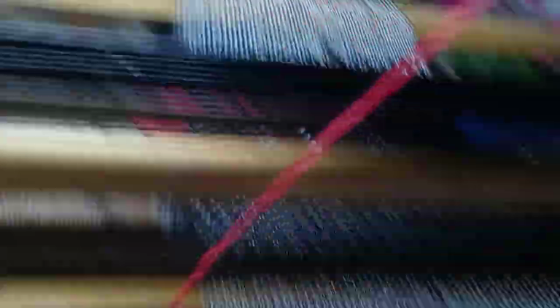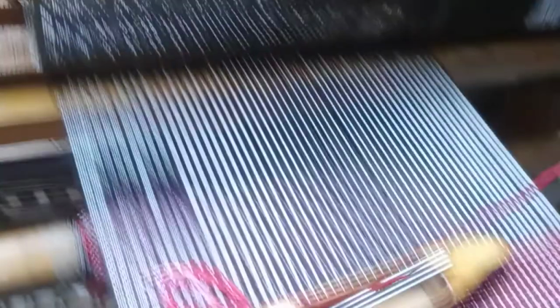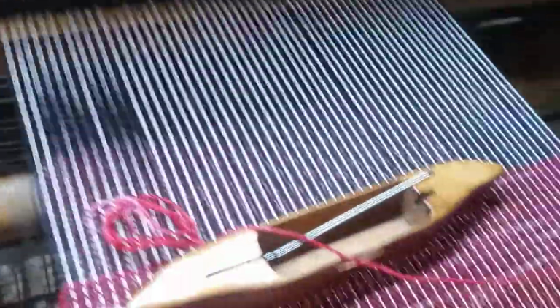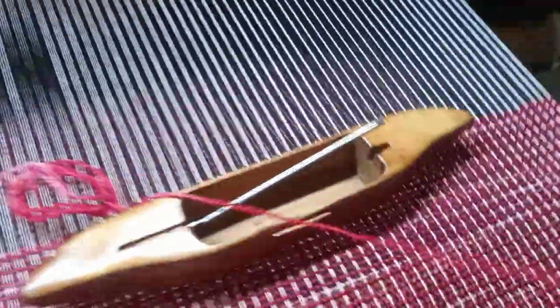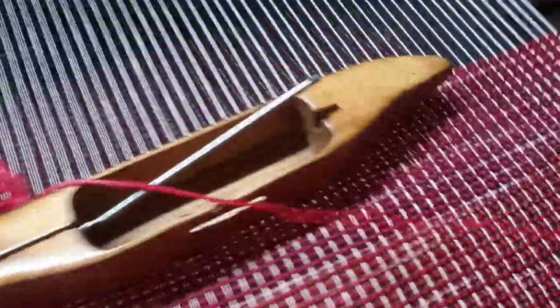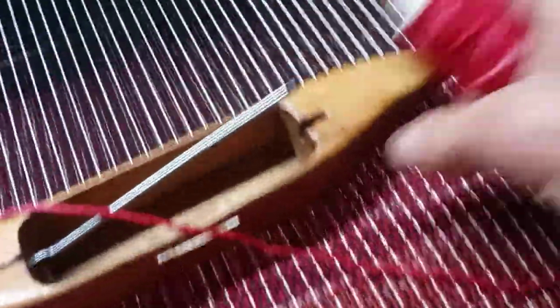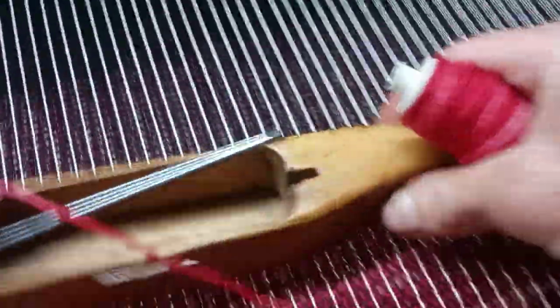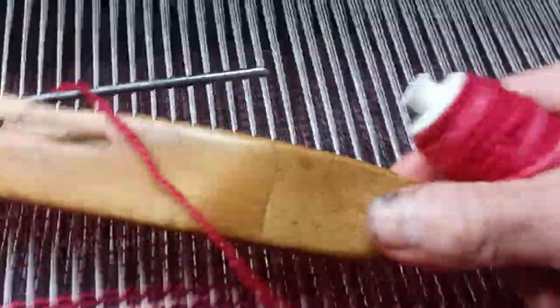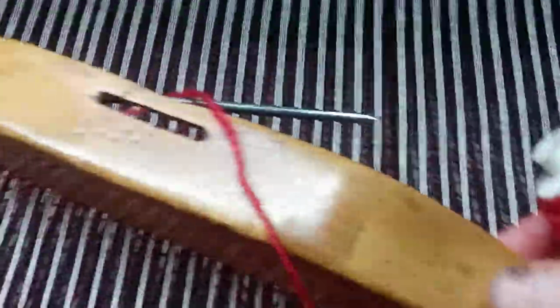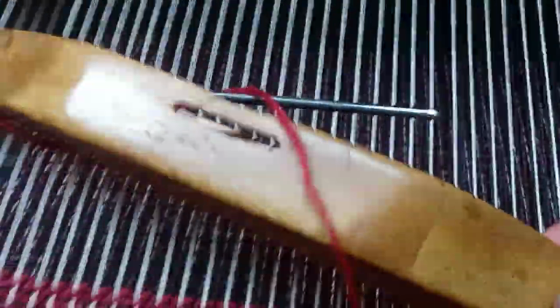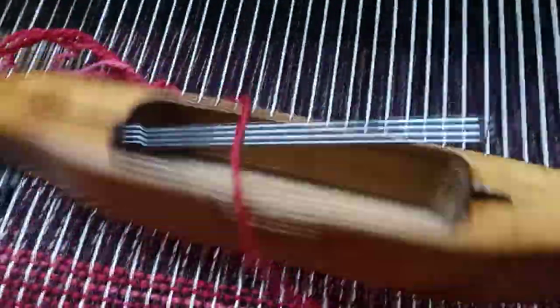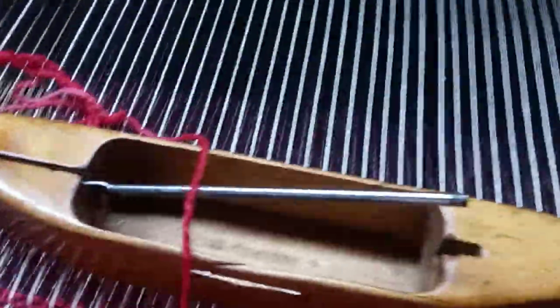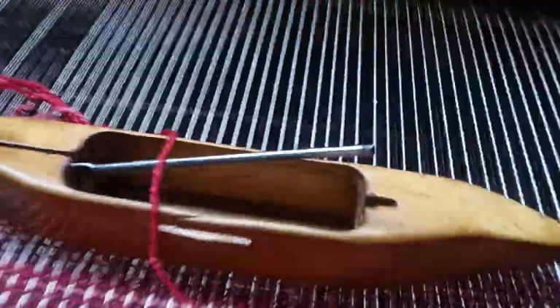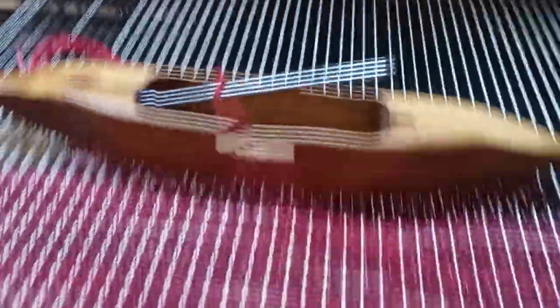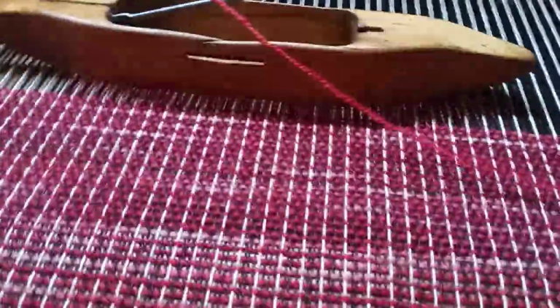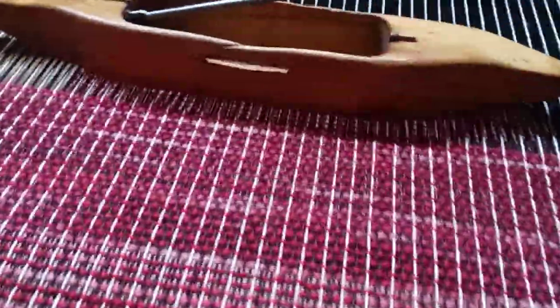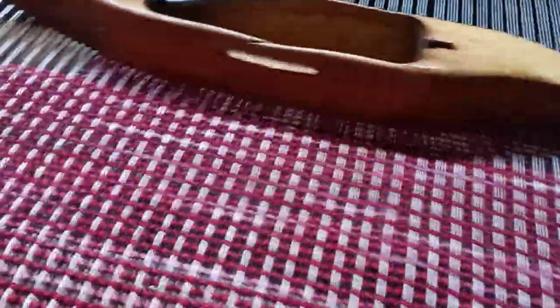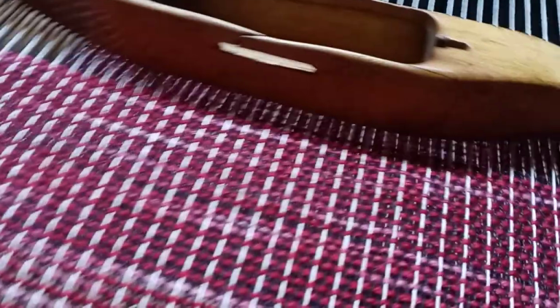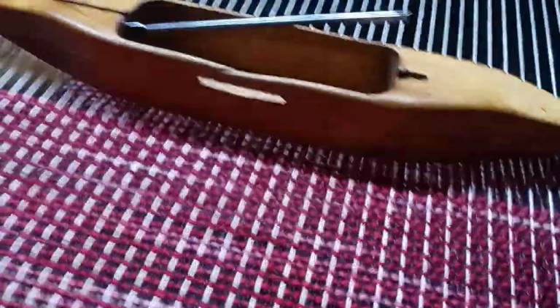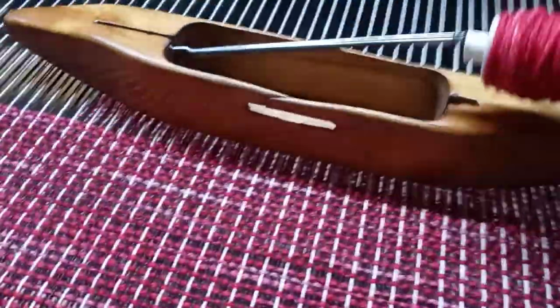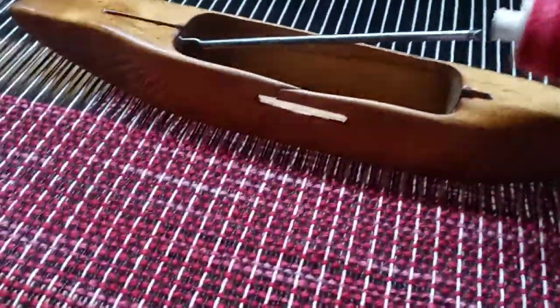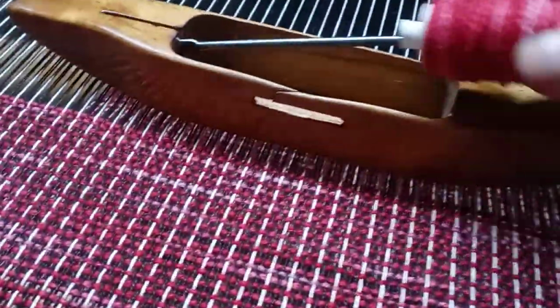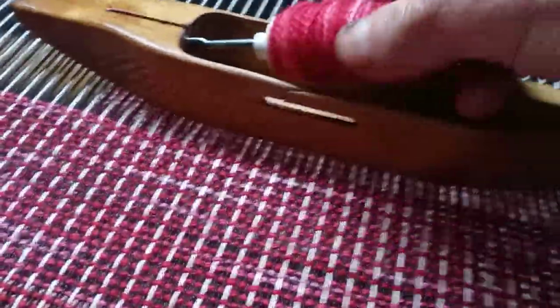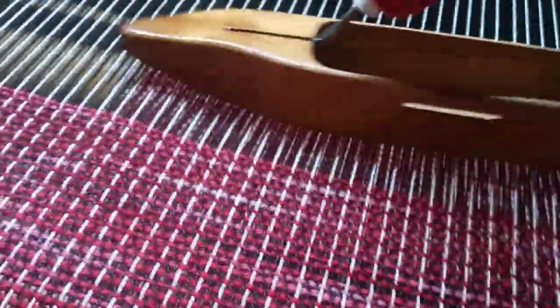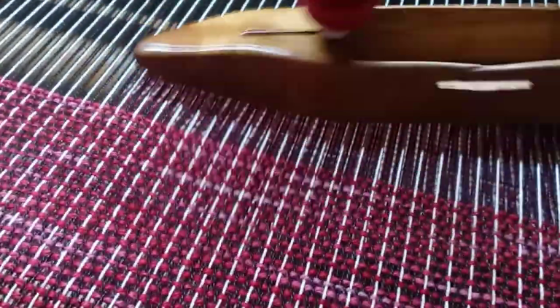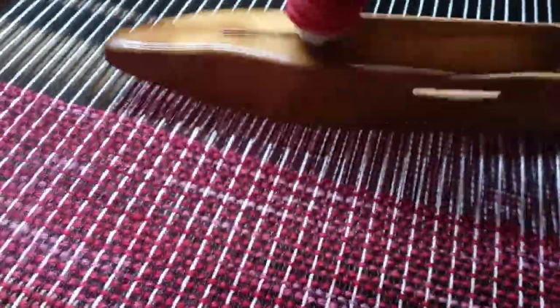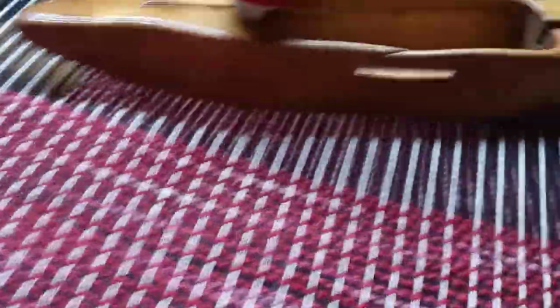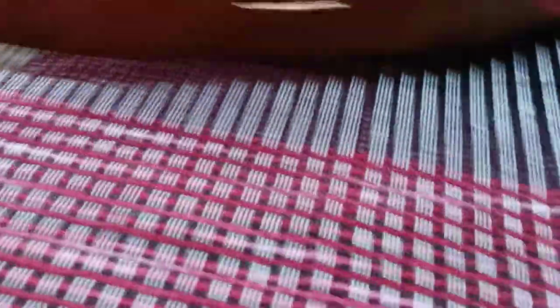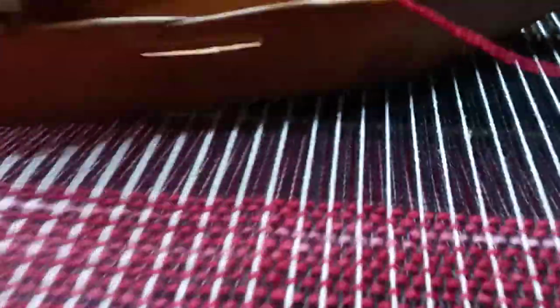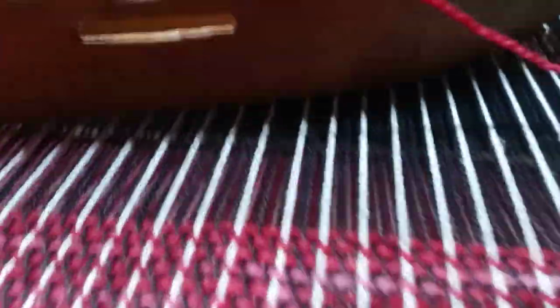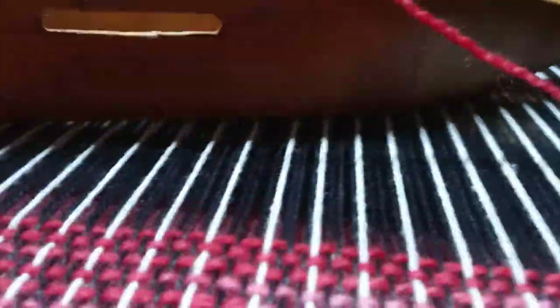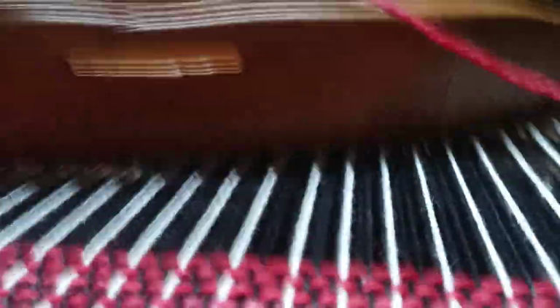And the boat shuttle looks like this. I guess it looks like some type of boat — it's probably like a canoe.